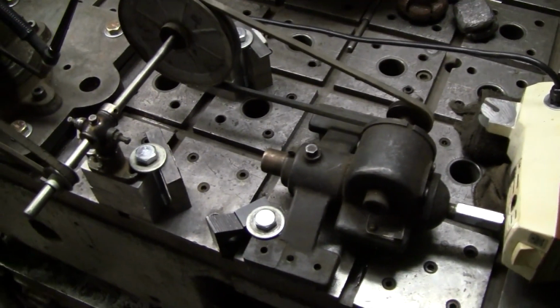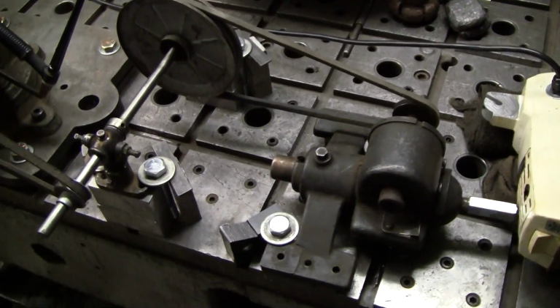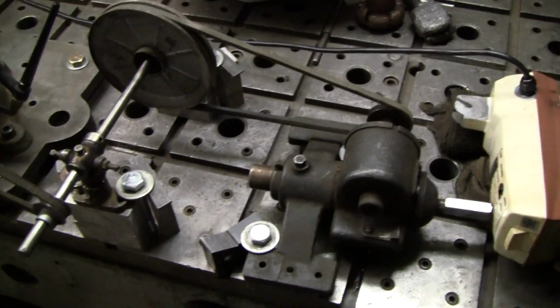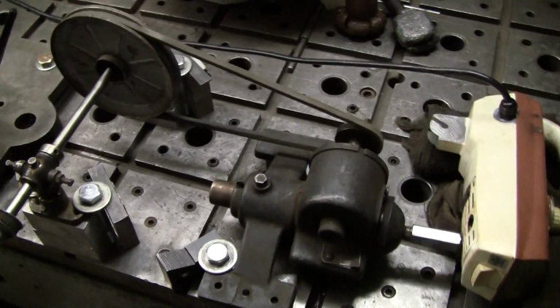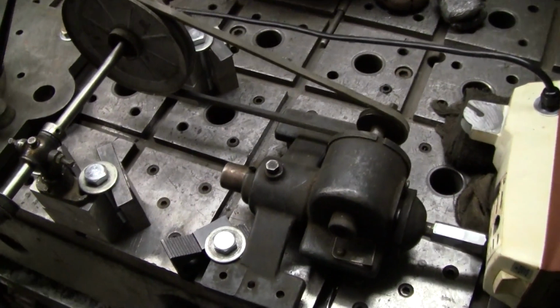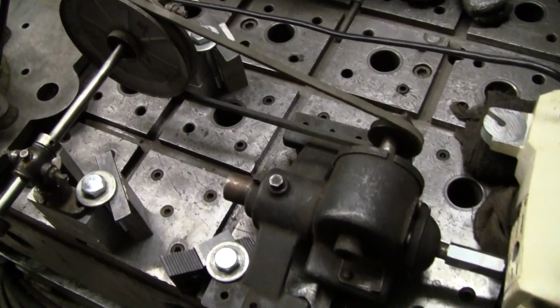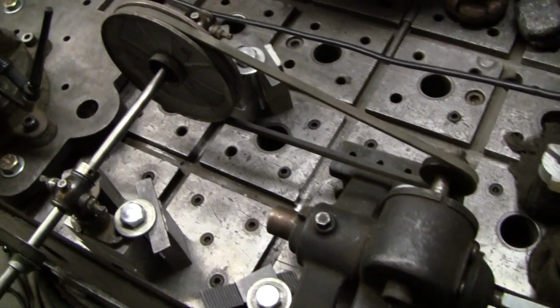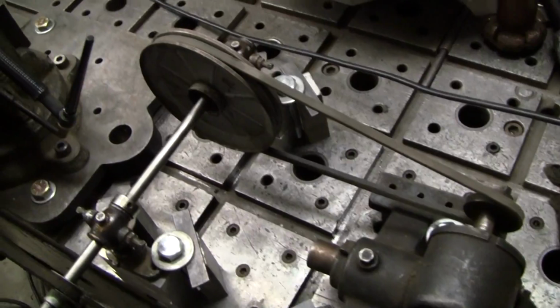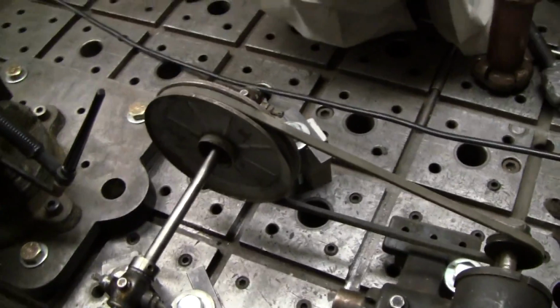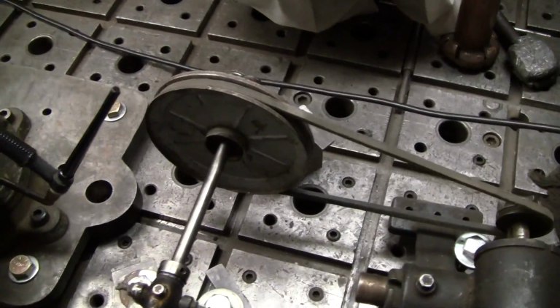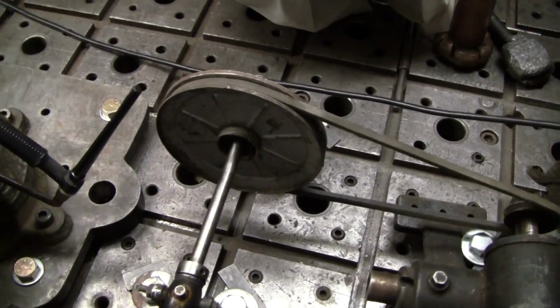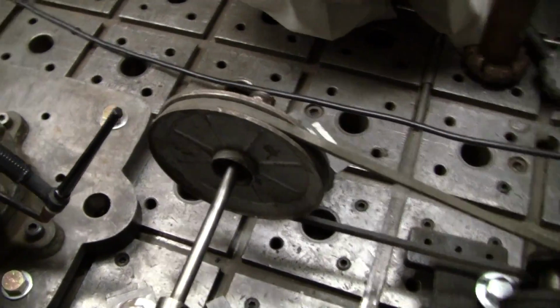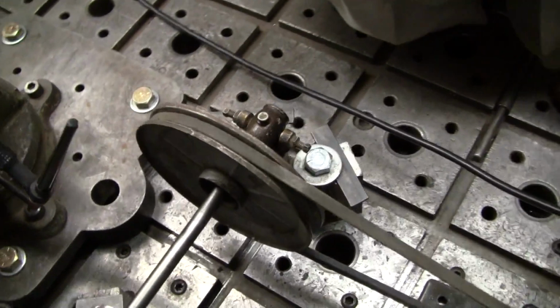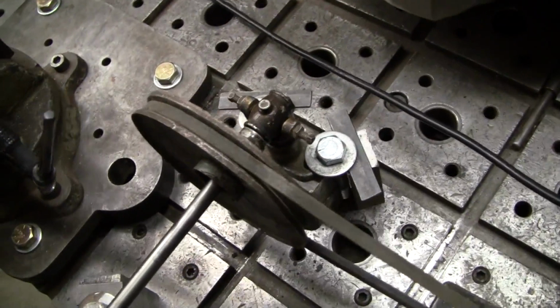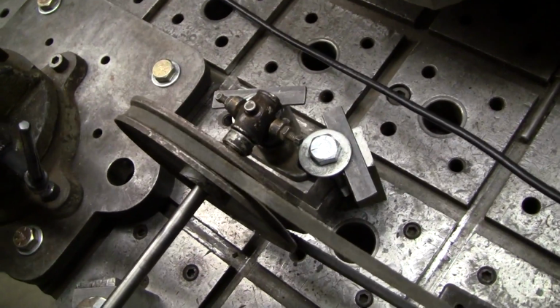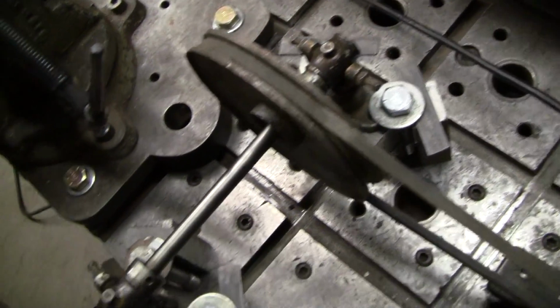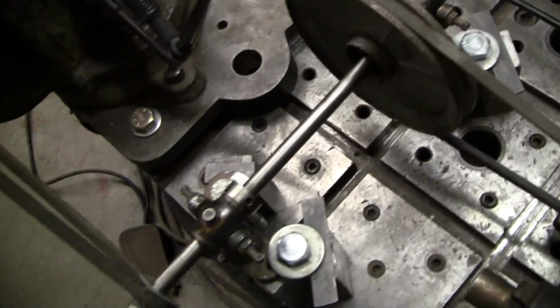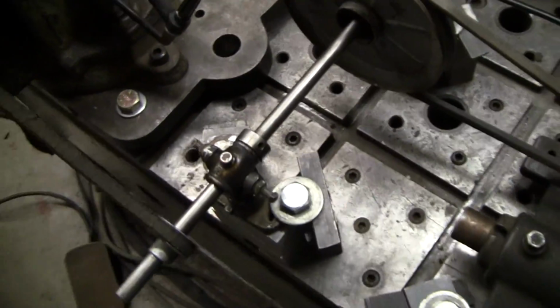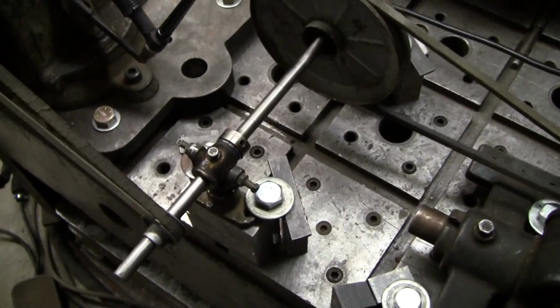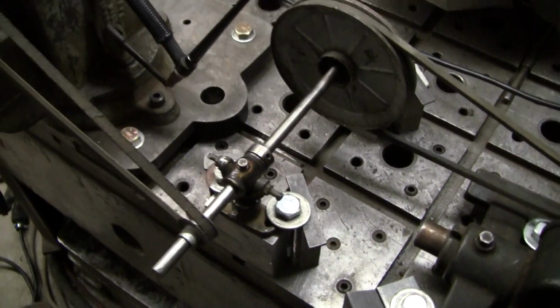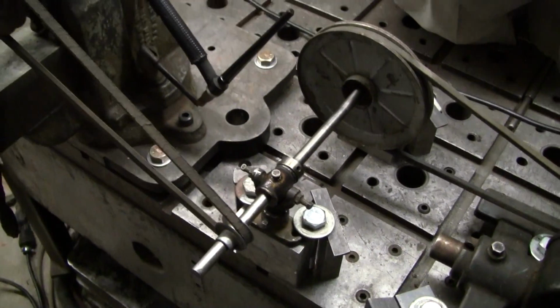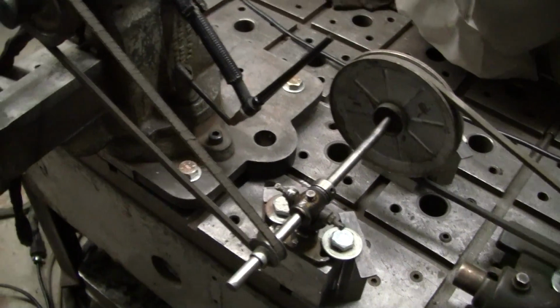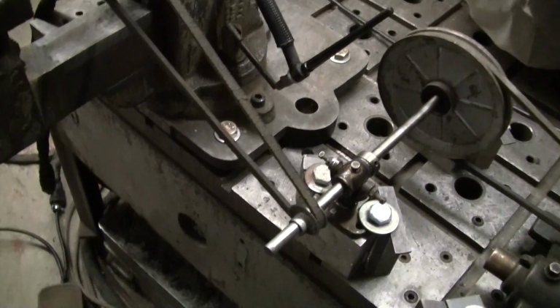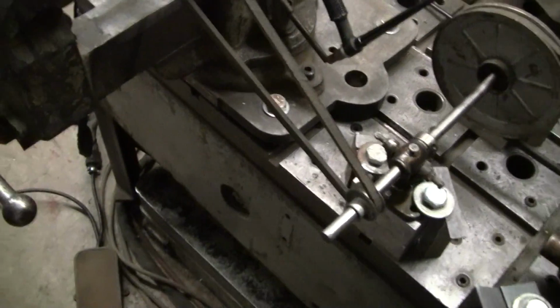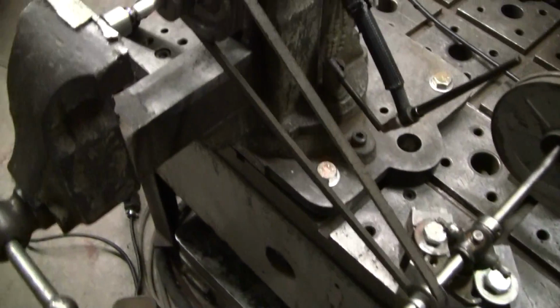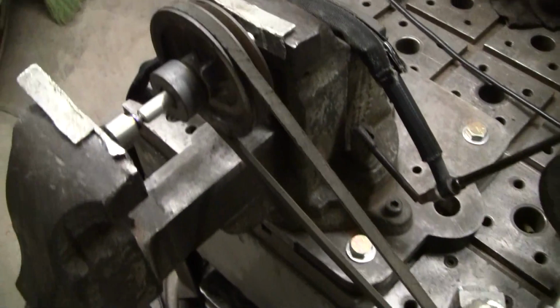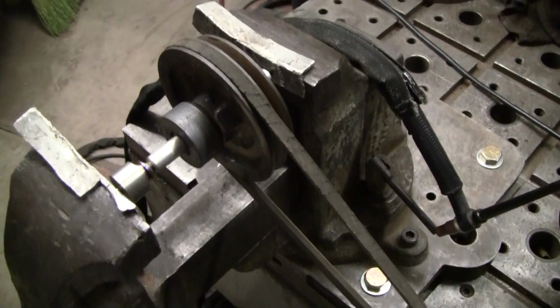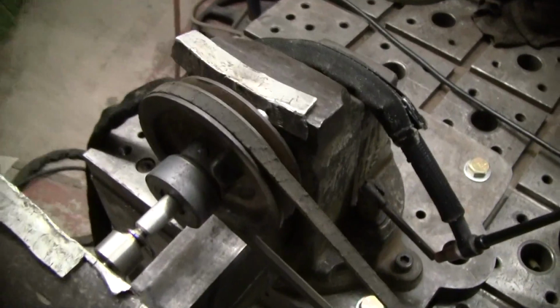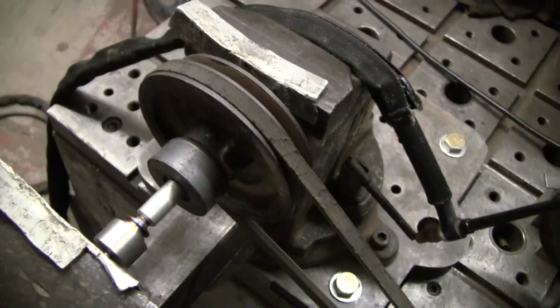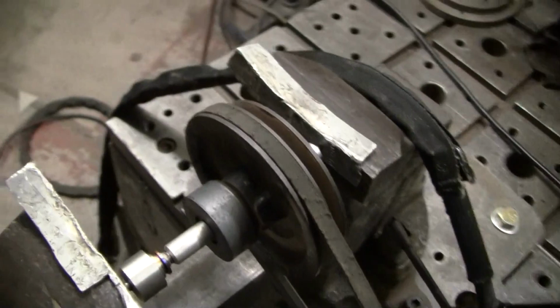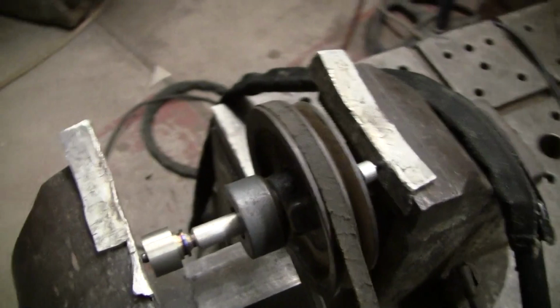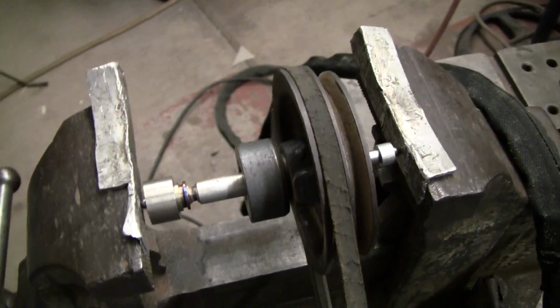It drives this gearbox. It's about 11 to 1 reduction, driving a countershaft sitting up here, spaced up off of the table, driving the other end of the countershaft up to the shaft that I wanted to weld a hub onto.